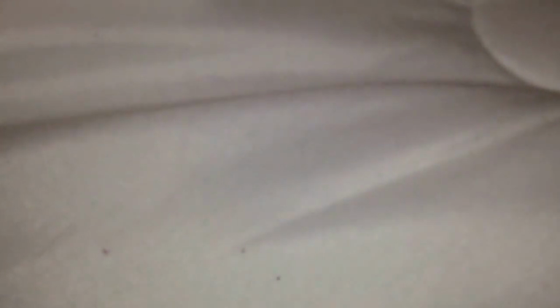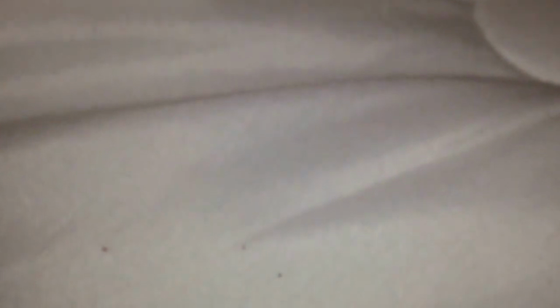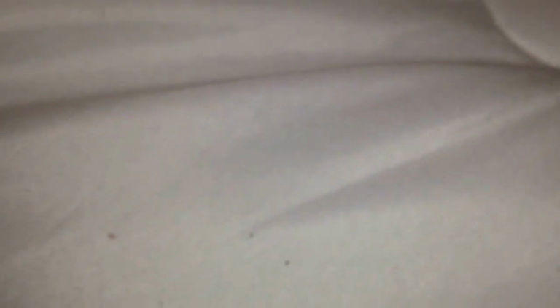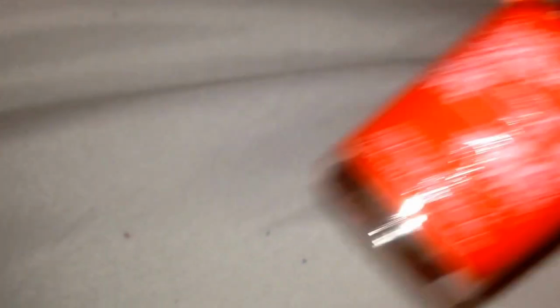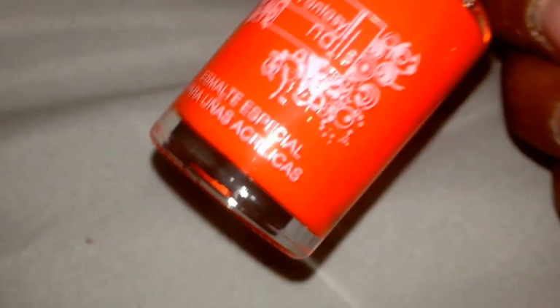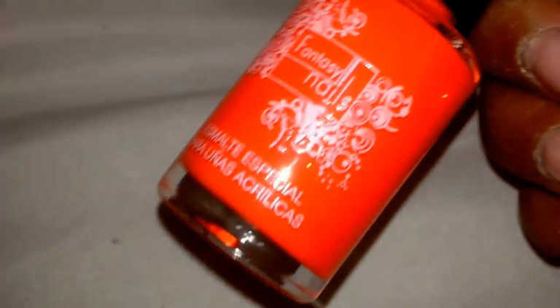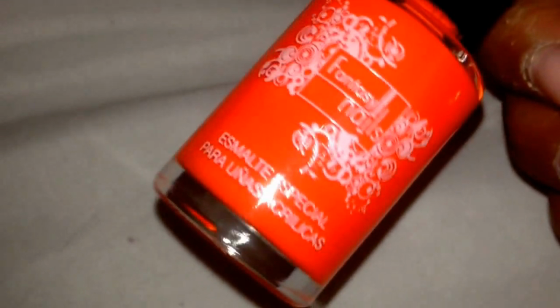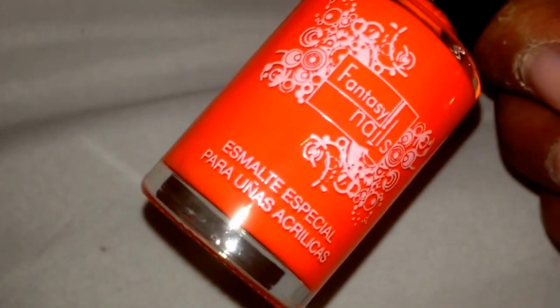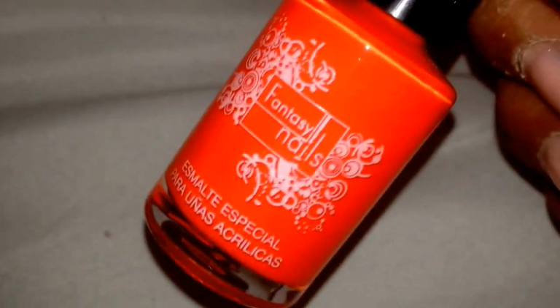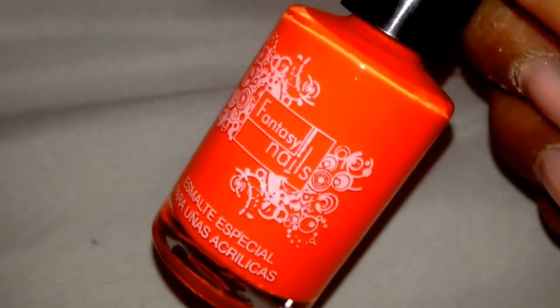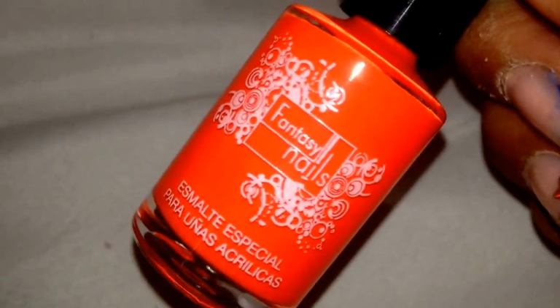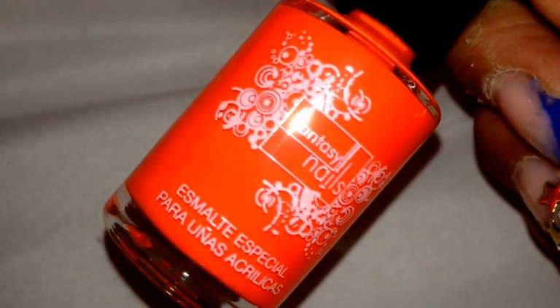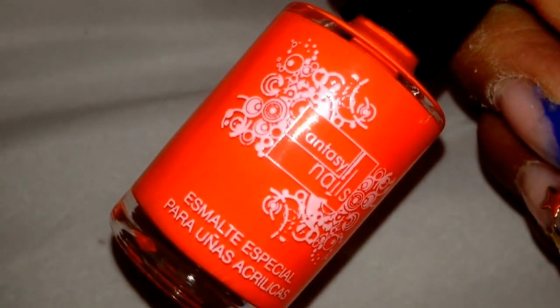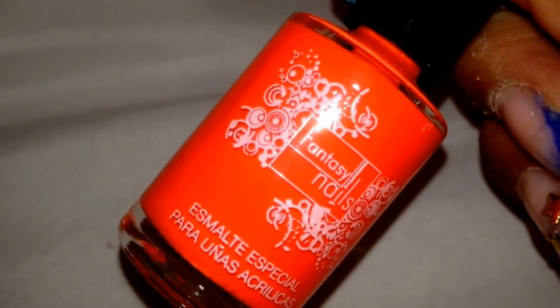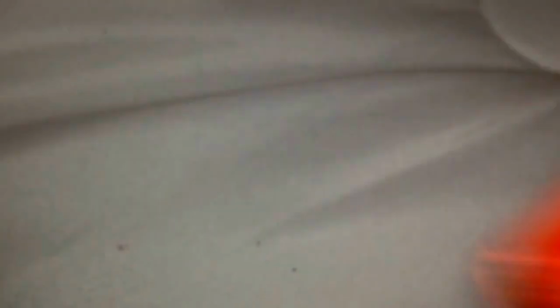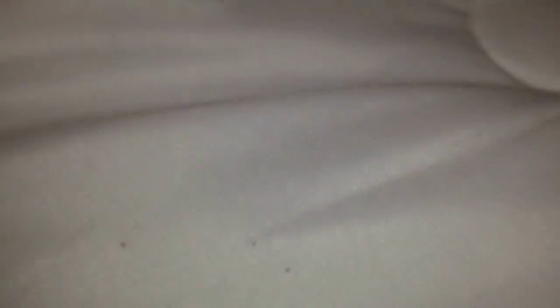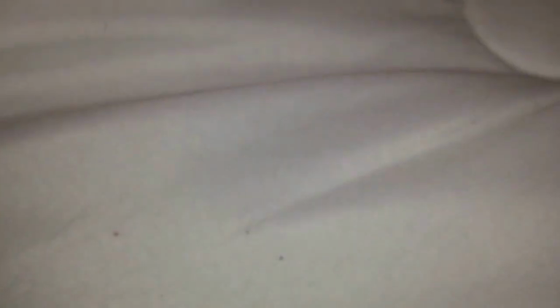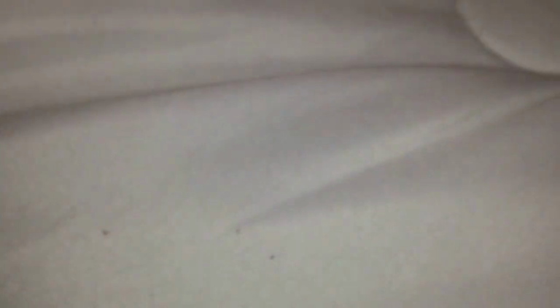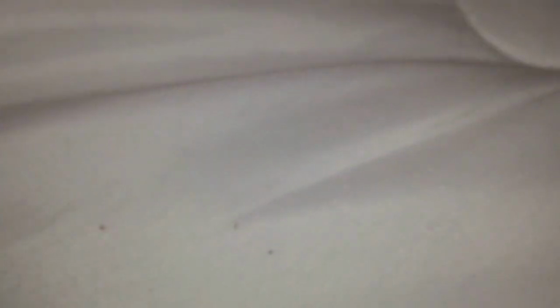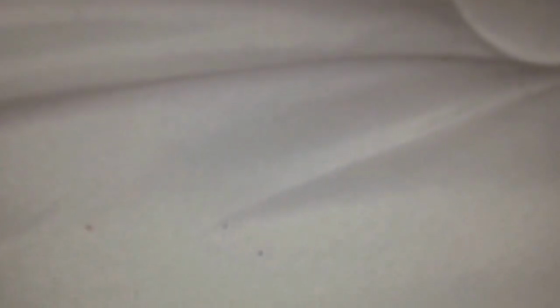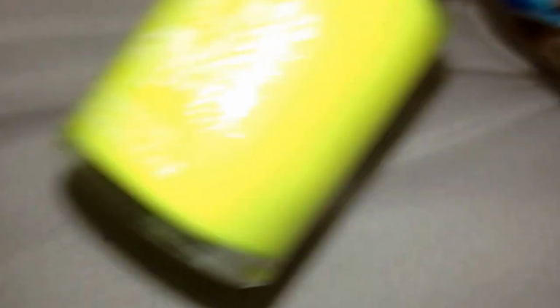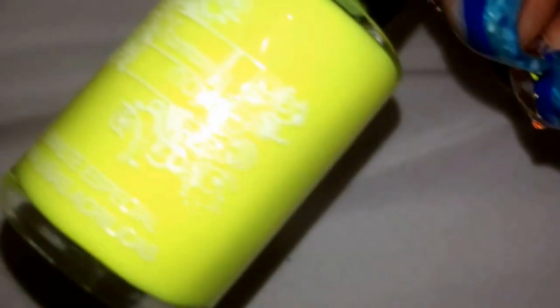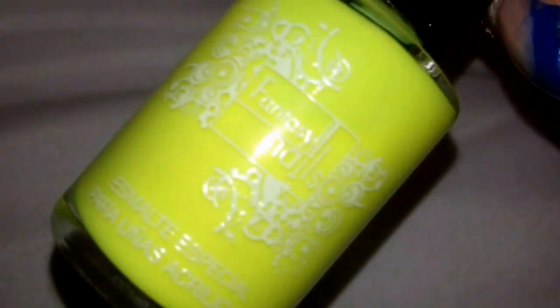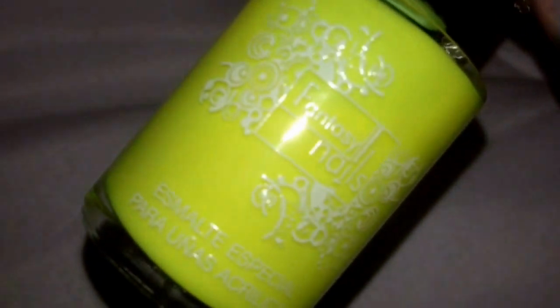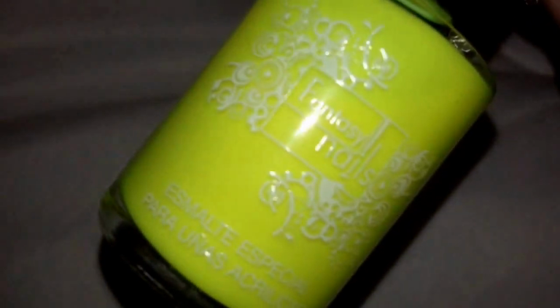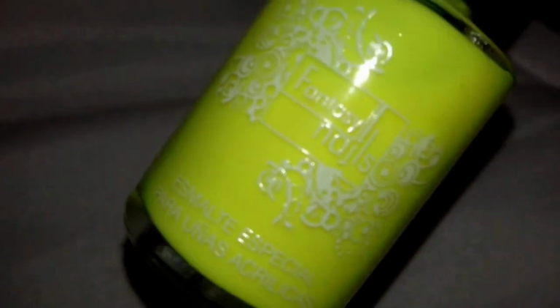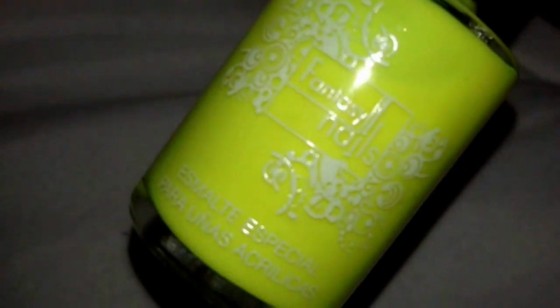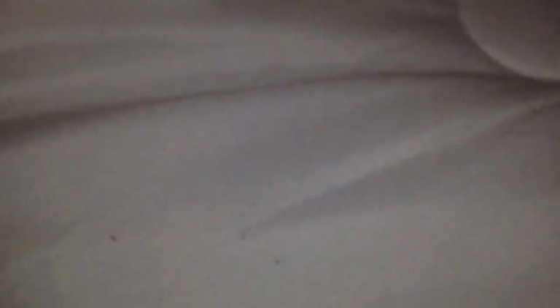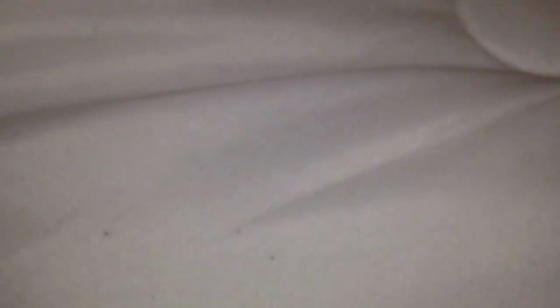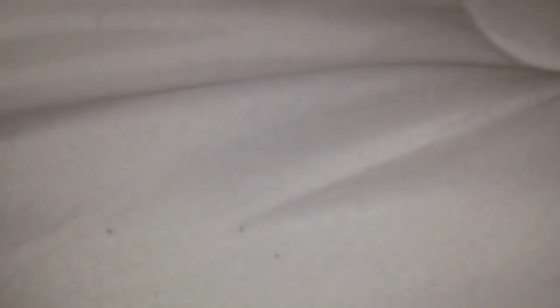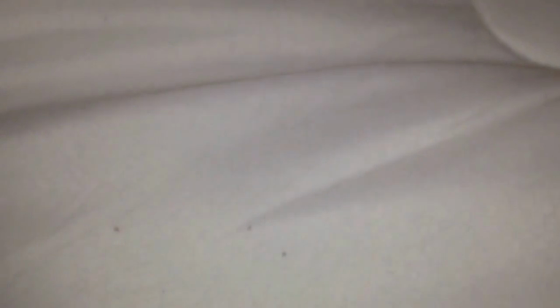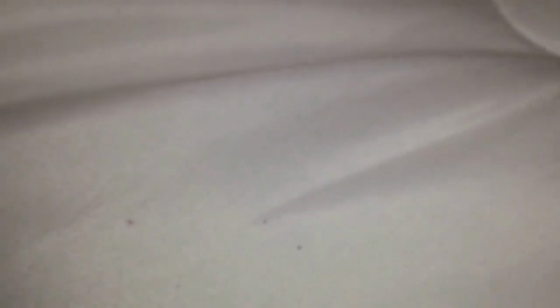Next thing that I got were the neon polishes from Fantasy Nails — this orange, yellow, and green.